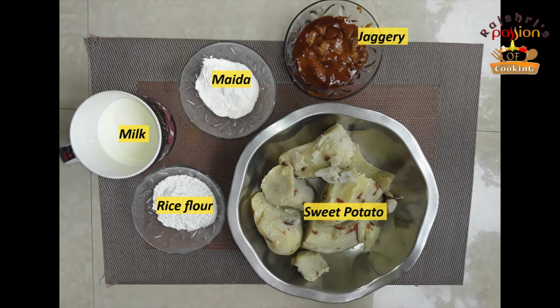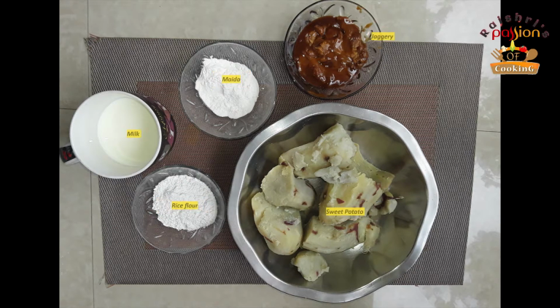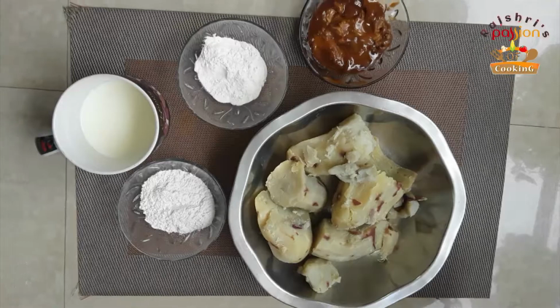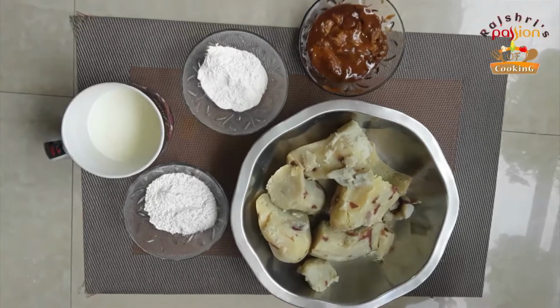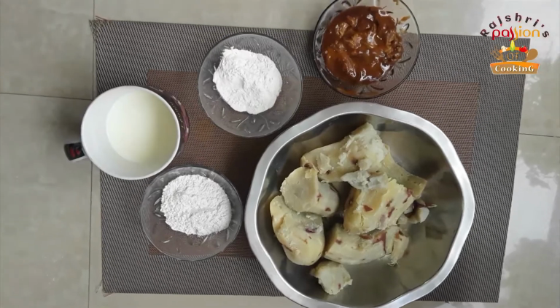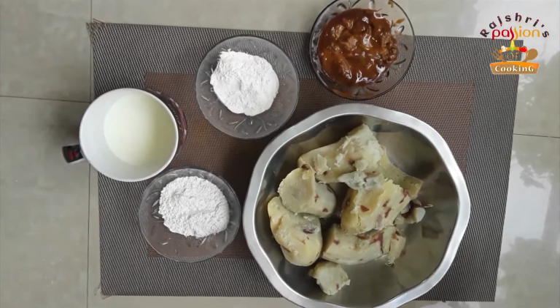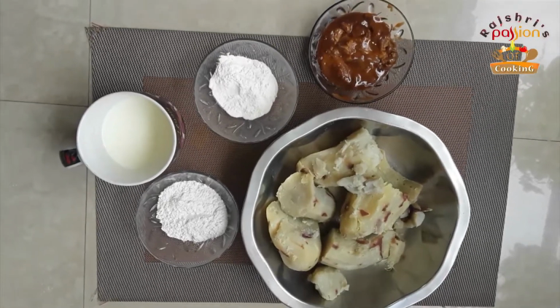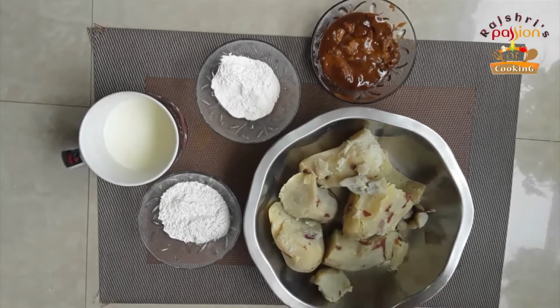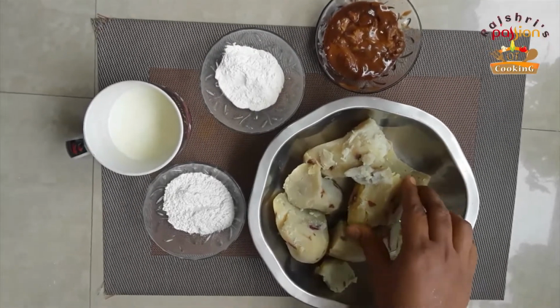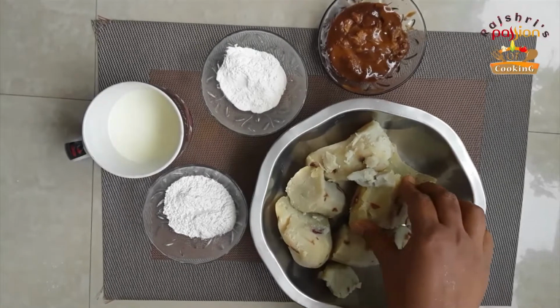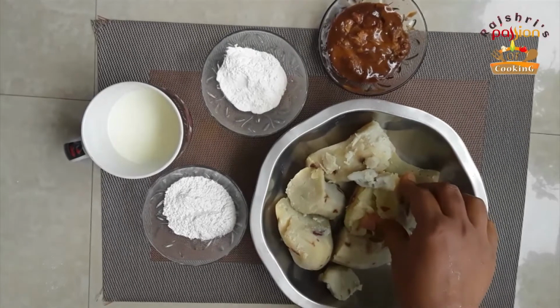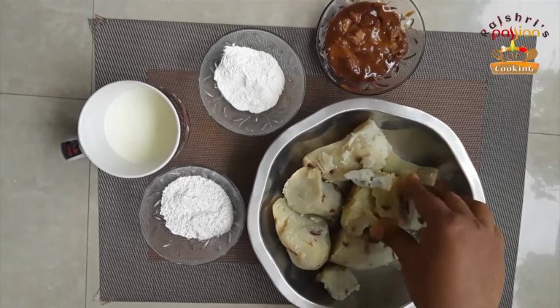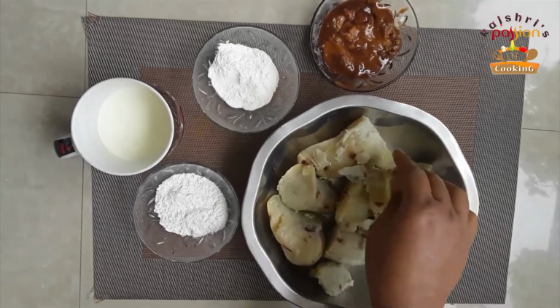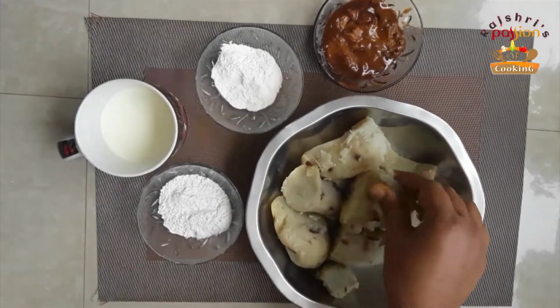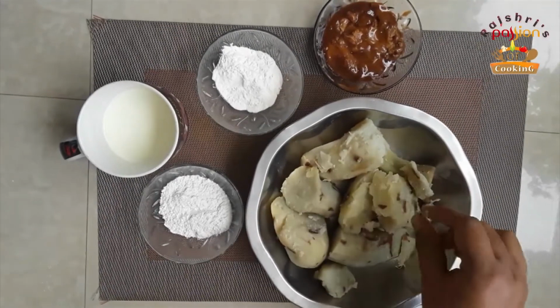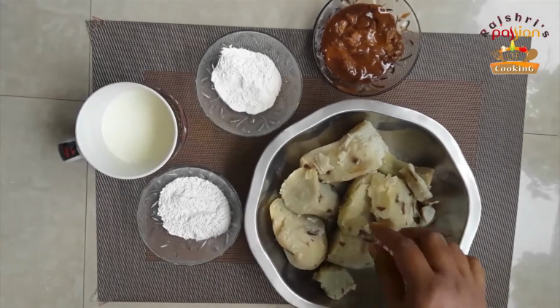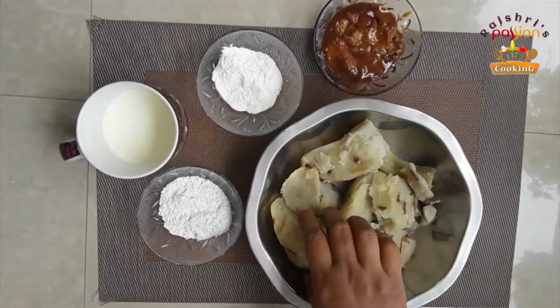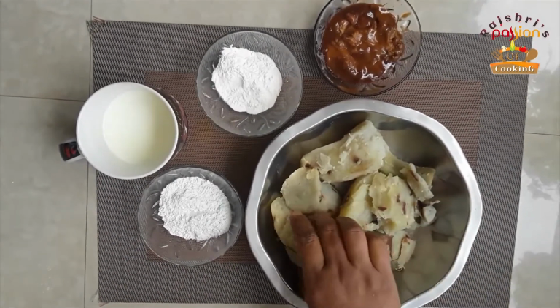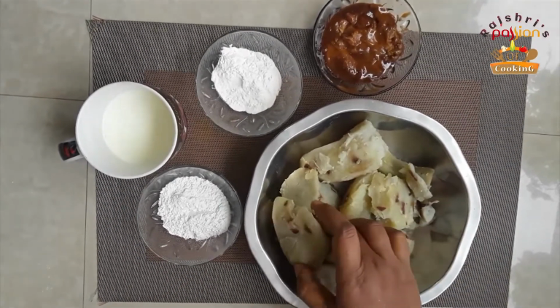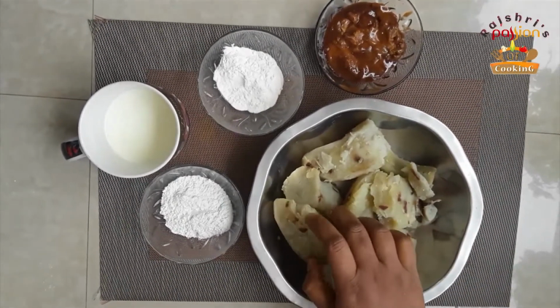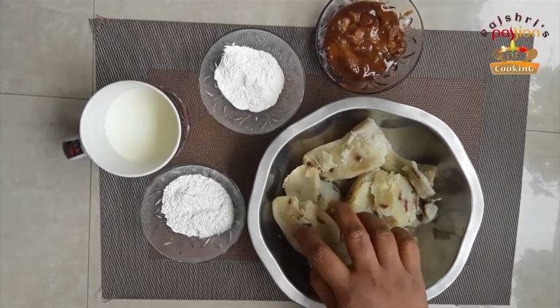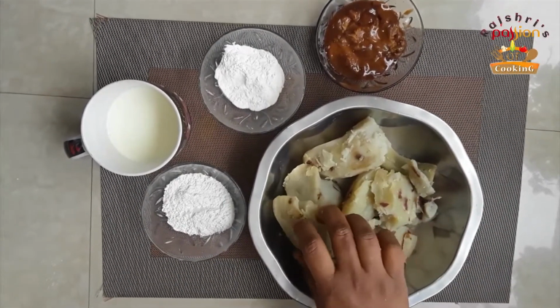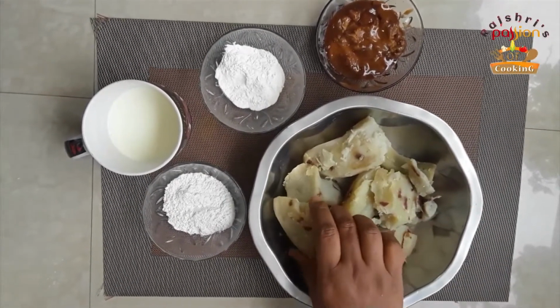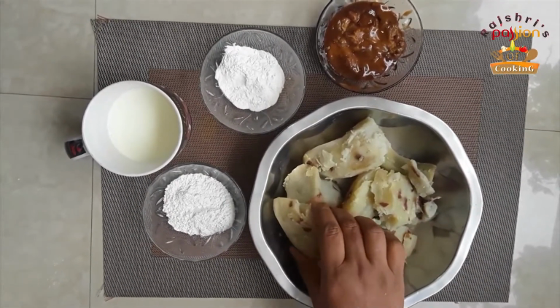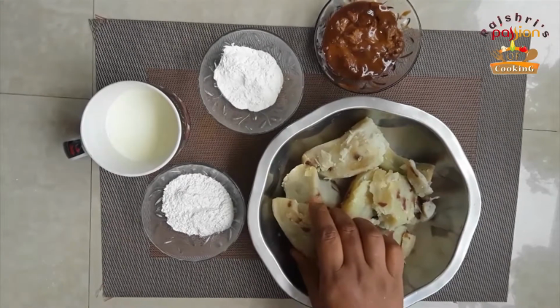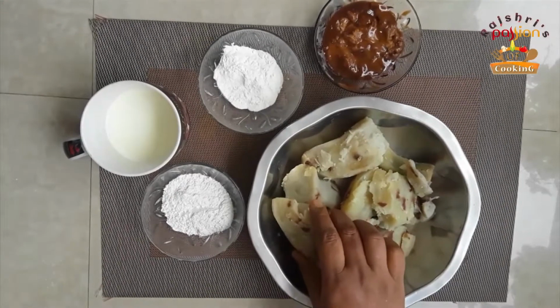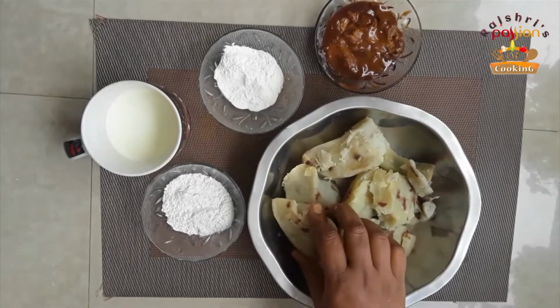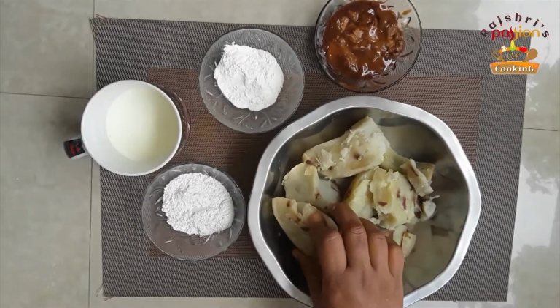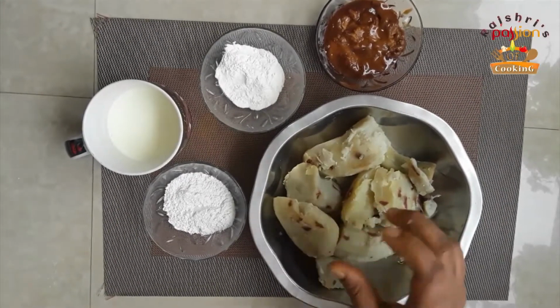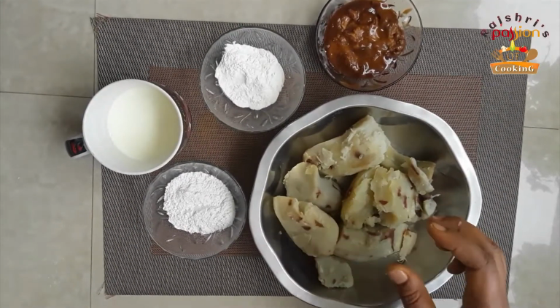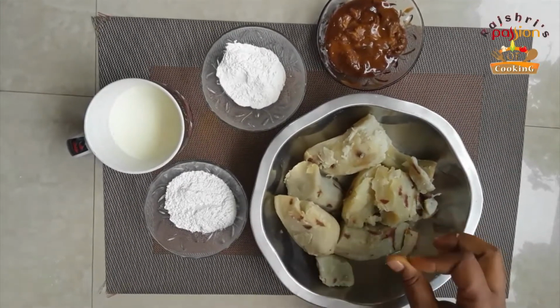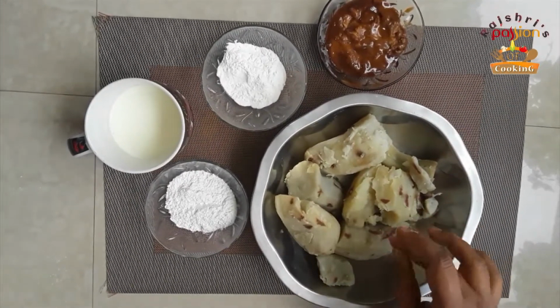Hello friends, welcome to my channel, Rashi's passion of cooking. Today I am making sweet potato sweet. It is a brown color in Bengal.